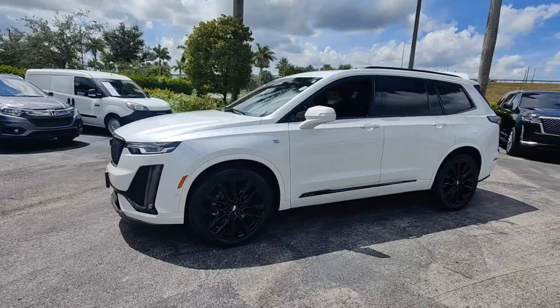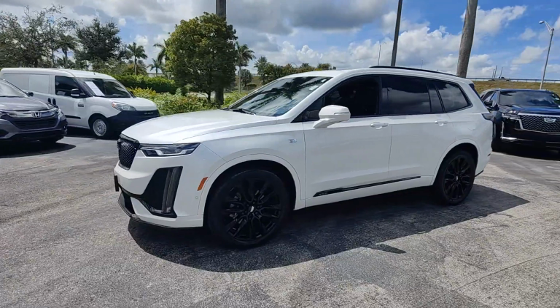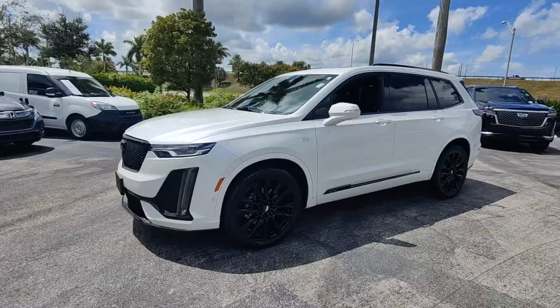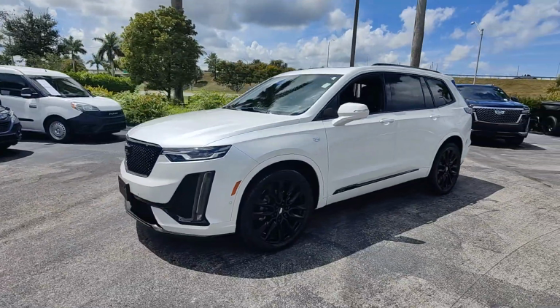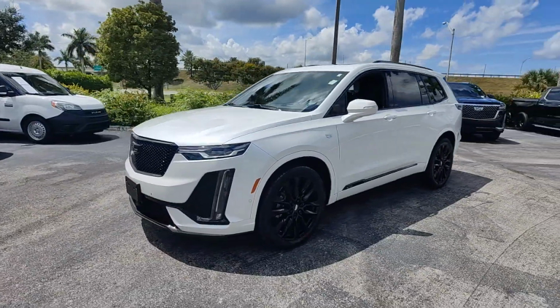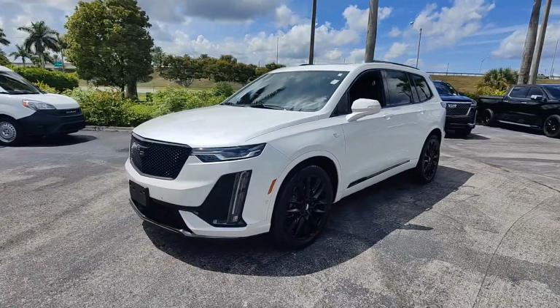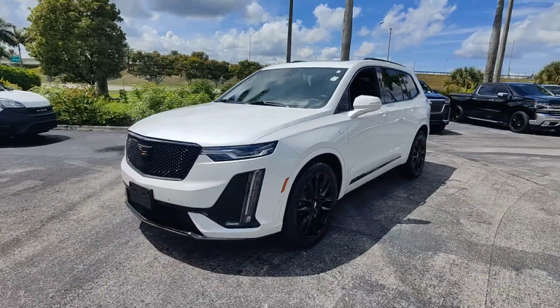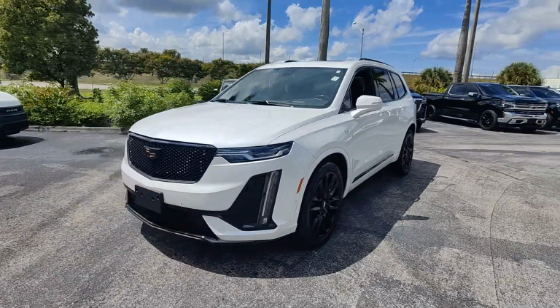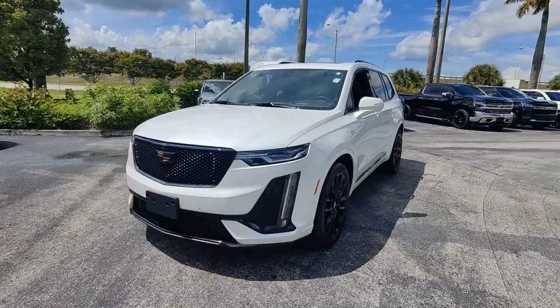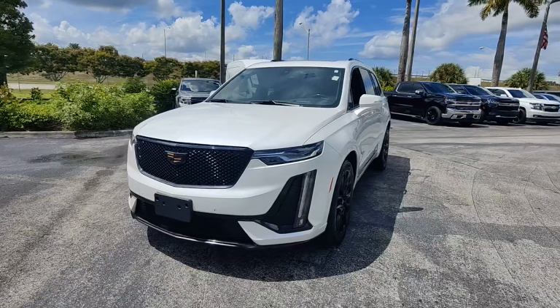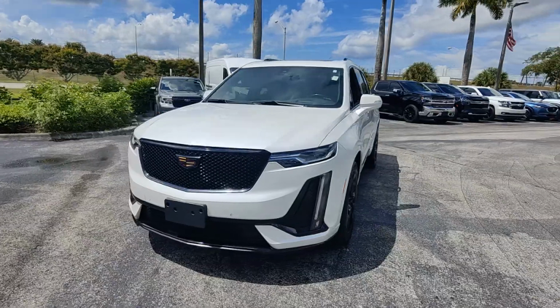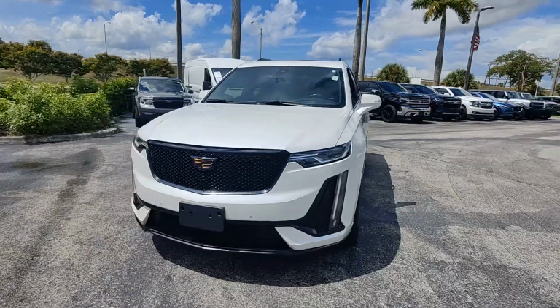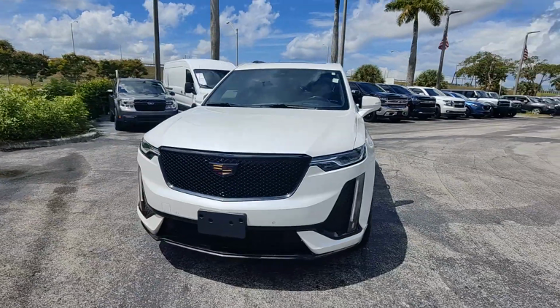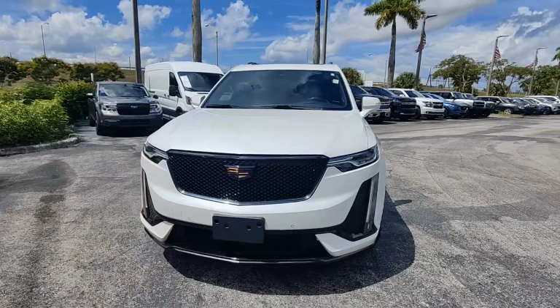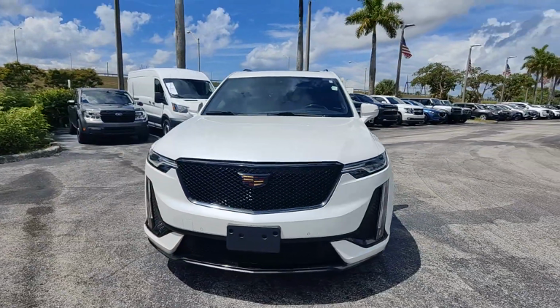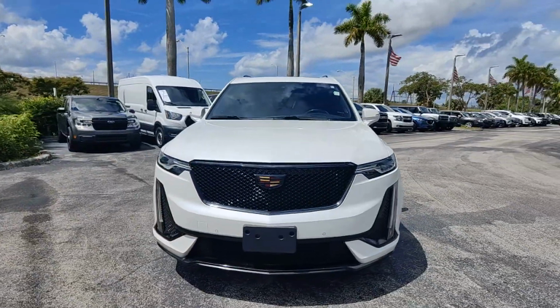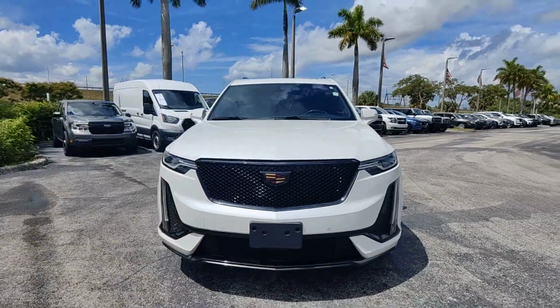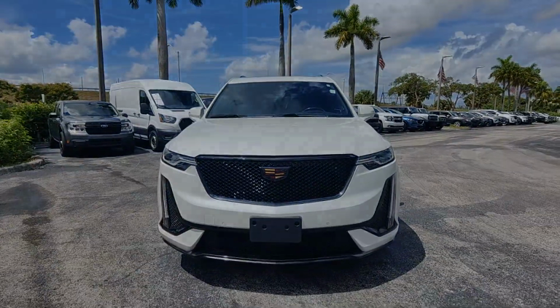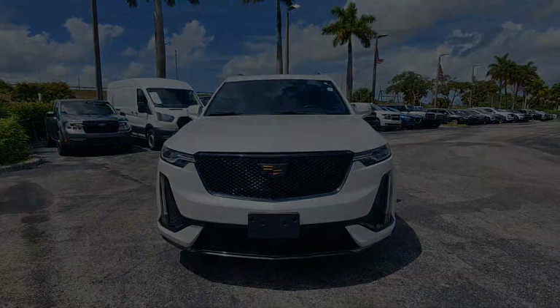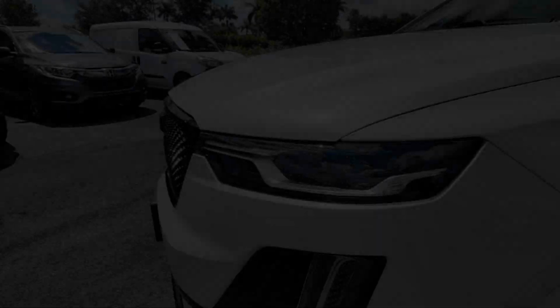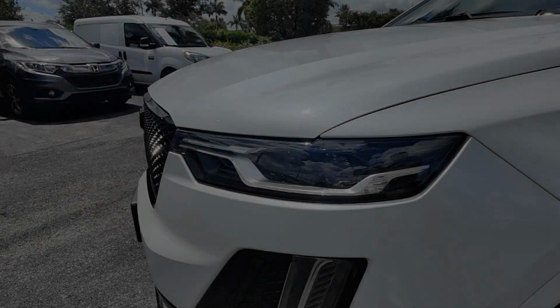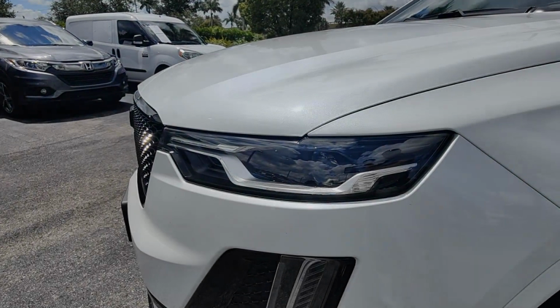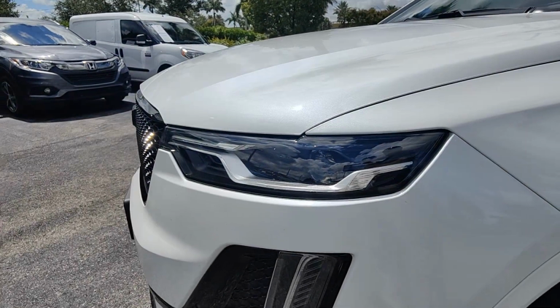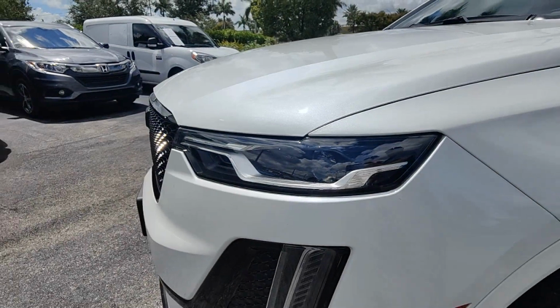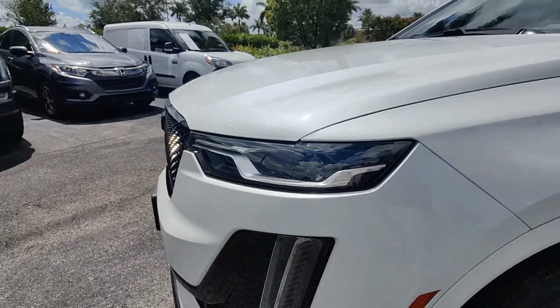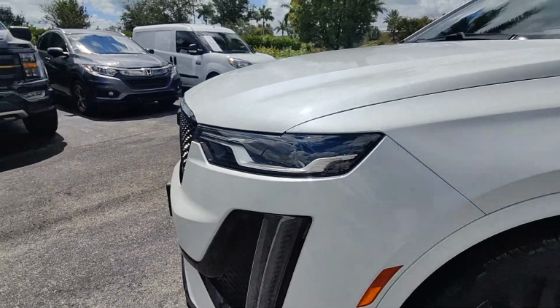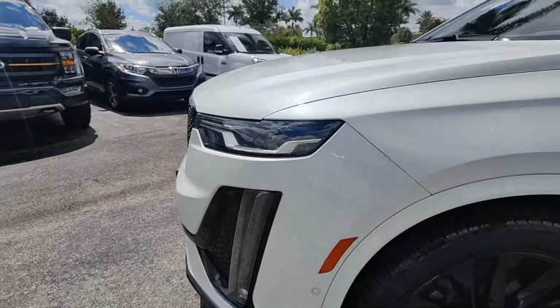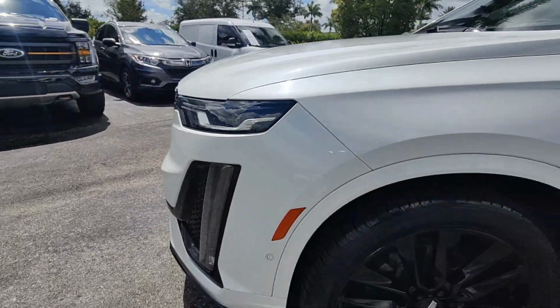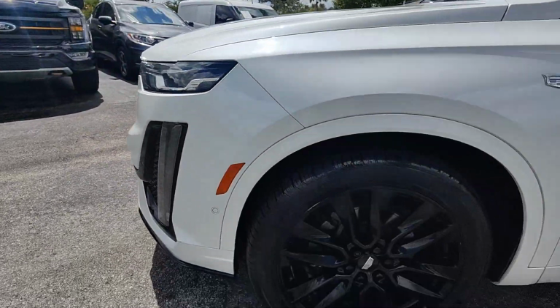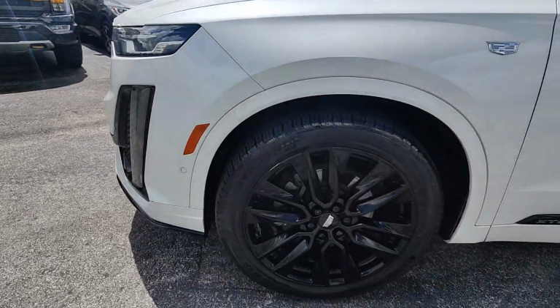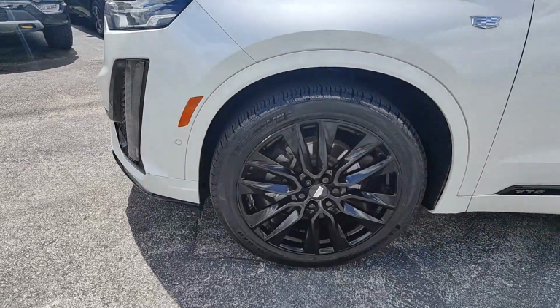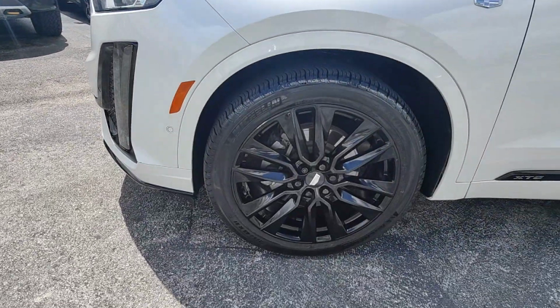These are just some of the great options this vehicle comes with: heated steering wheel, head-up display, Apple CarPlay and/or Android Auto, panoramic roof.